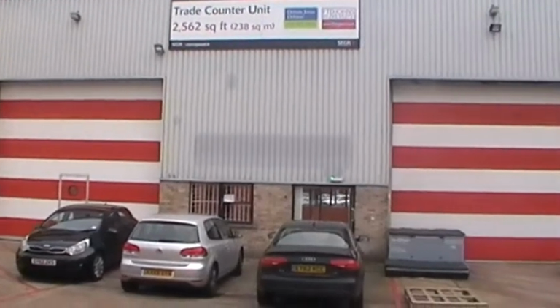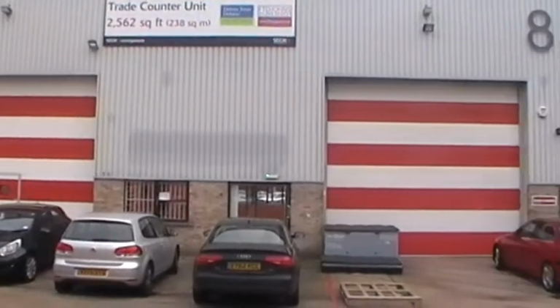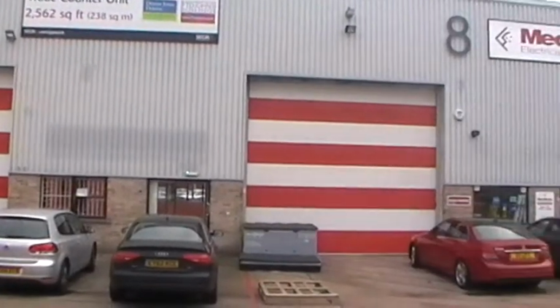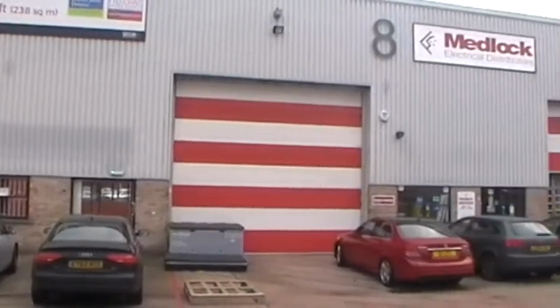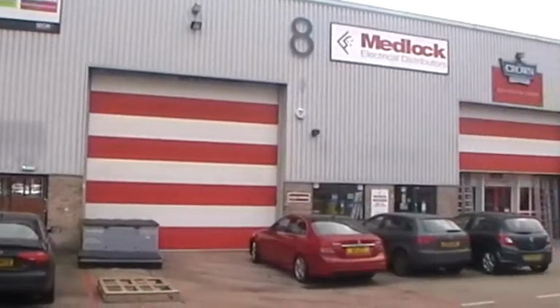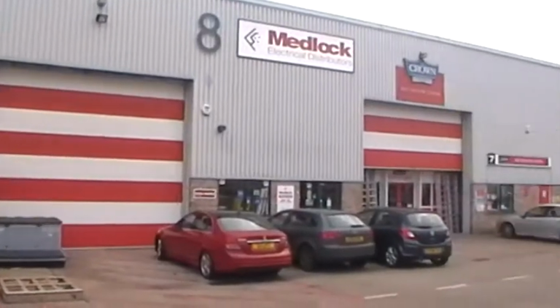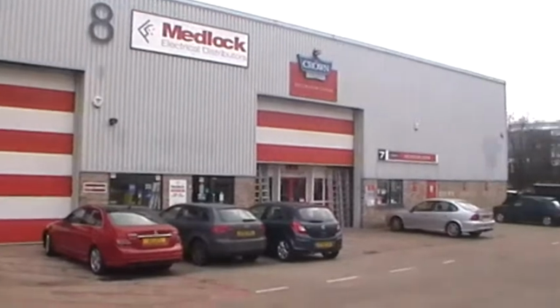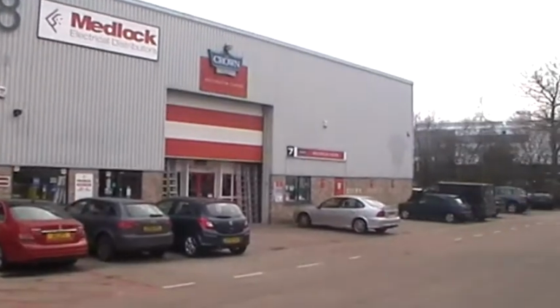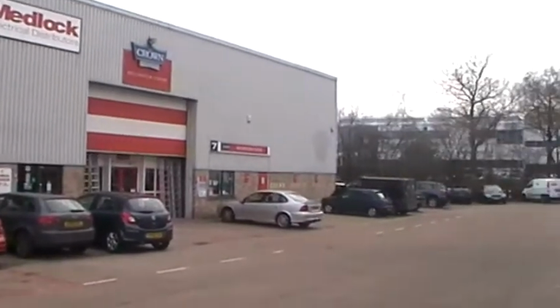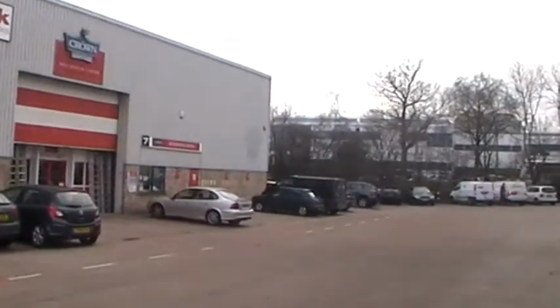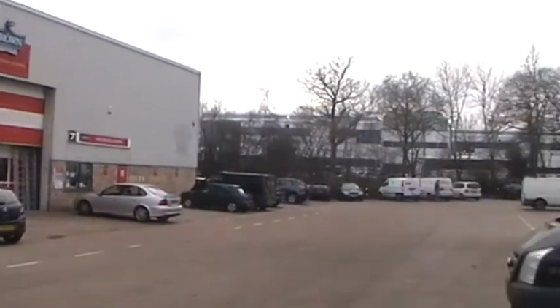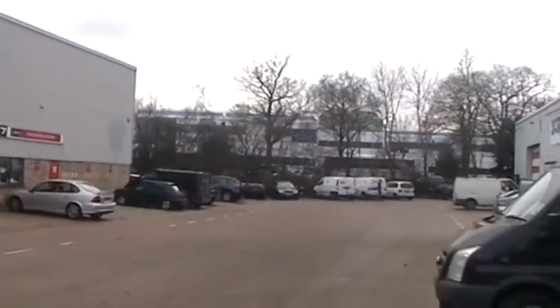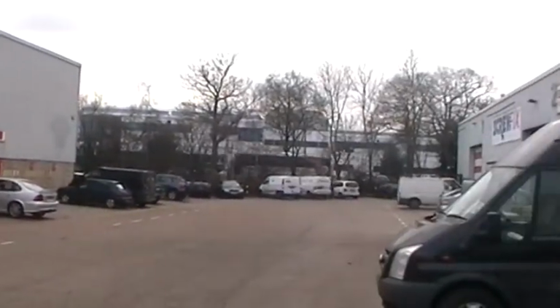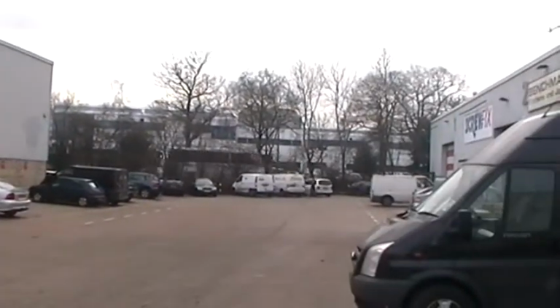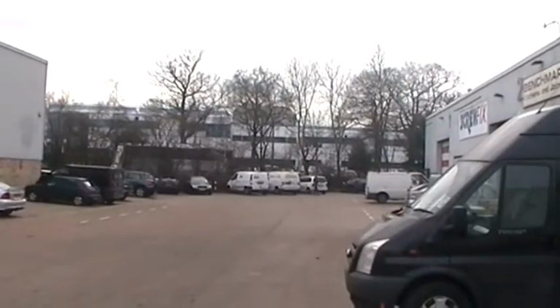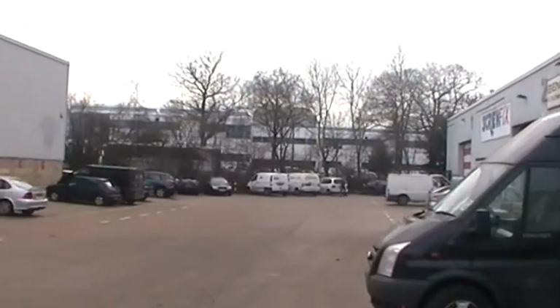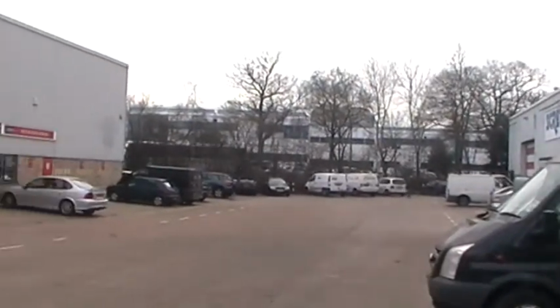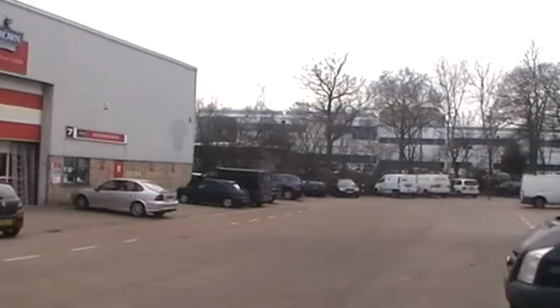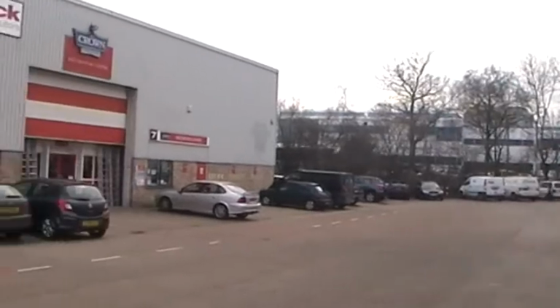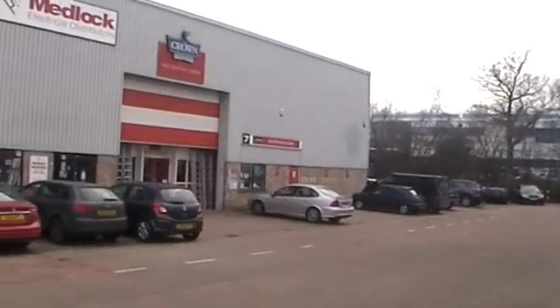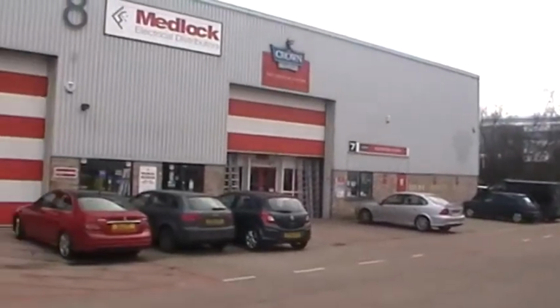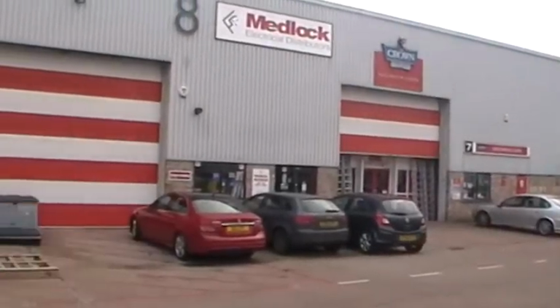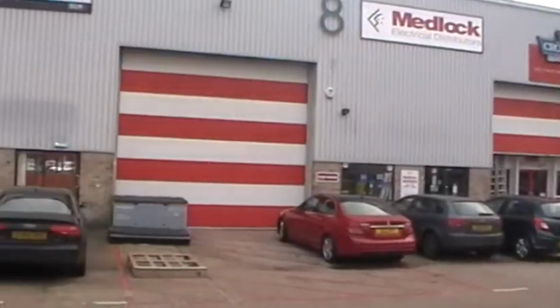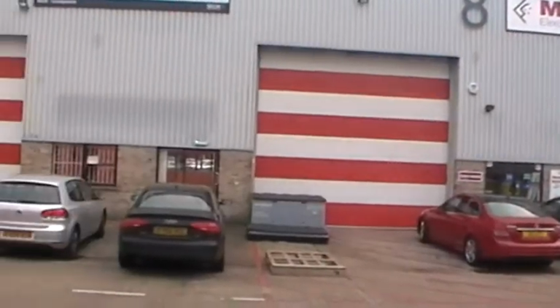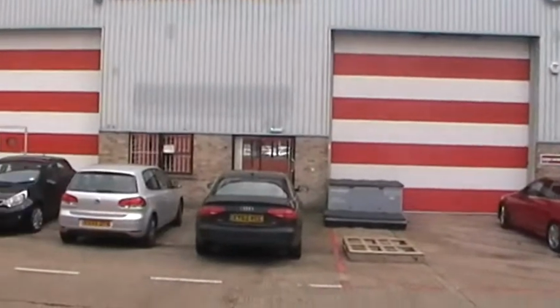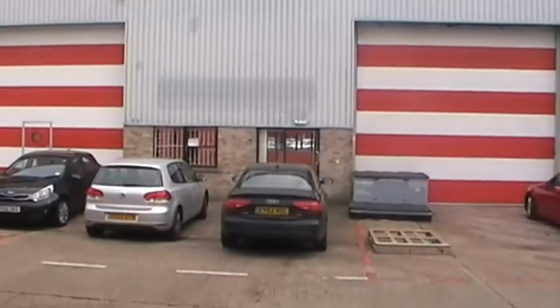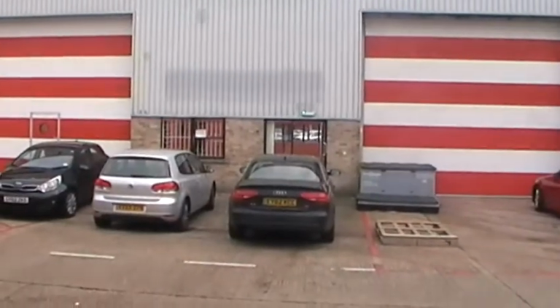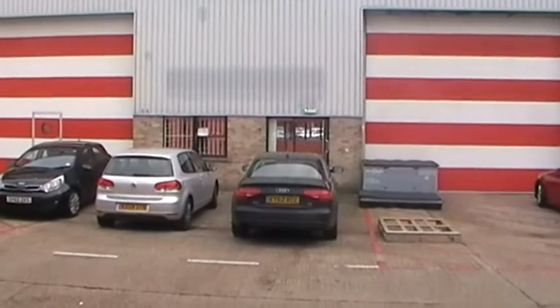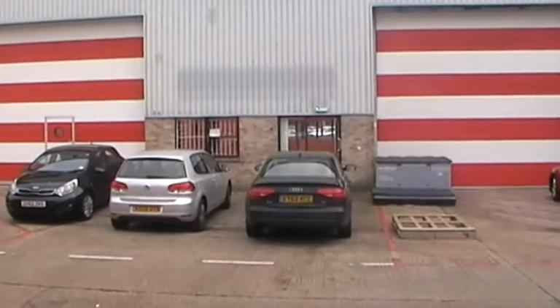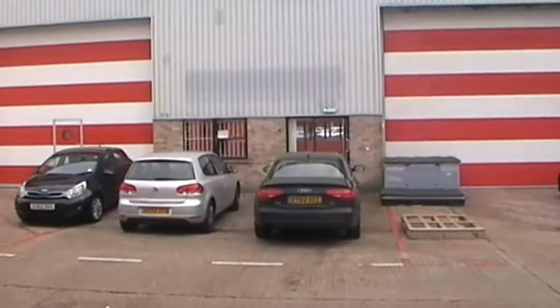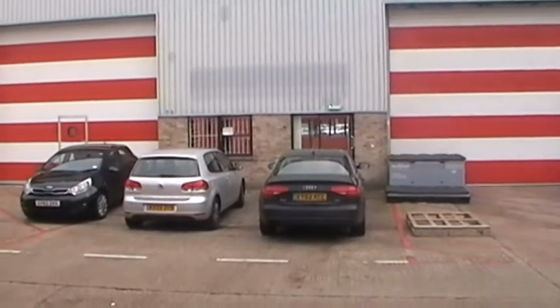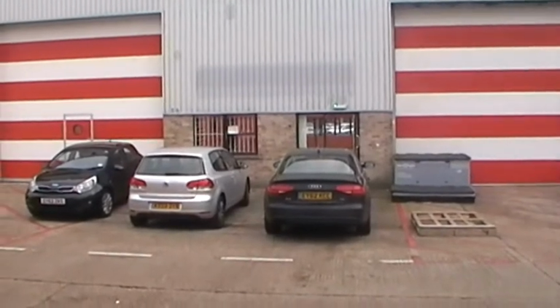Welcome to Unit 9 Gatwick International Distribution Centre, Cobham Way, Crawley. I've just got to wait for this car to go past.